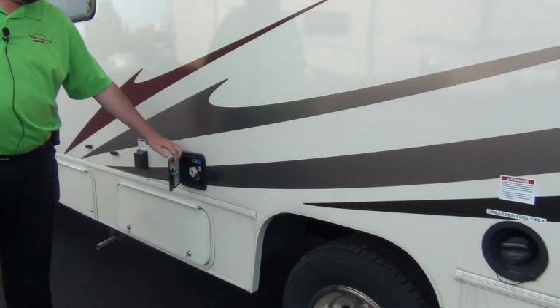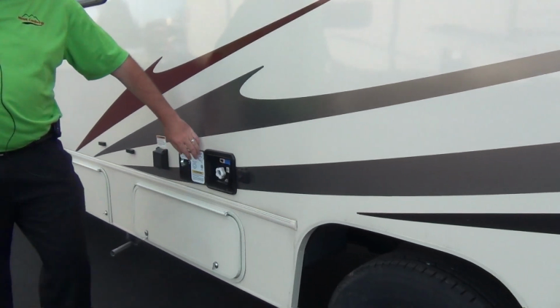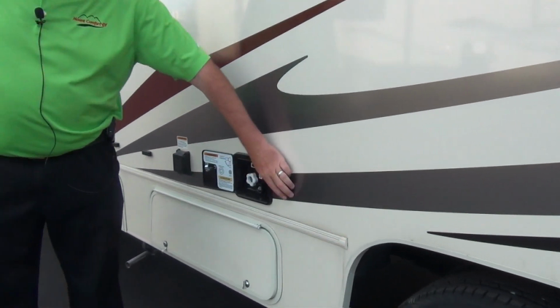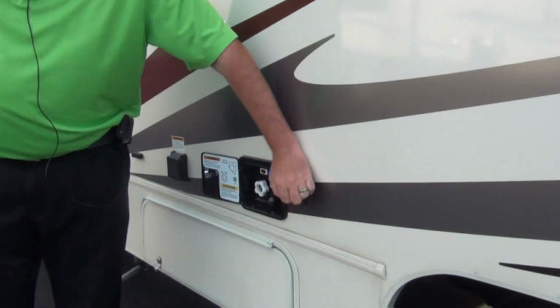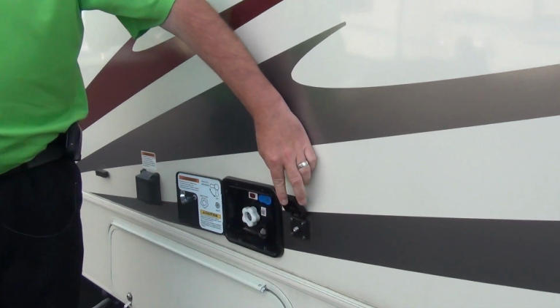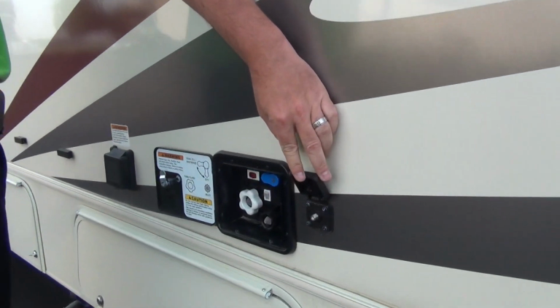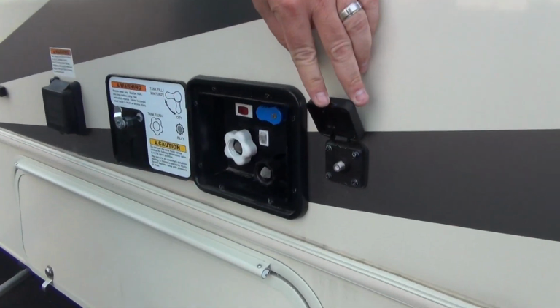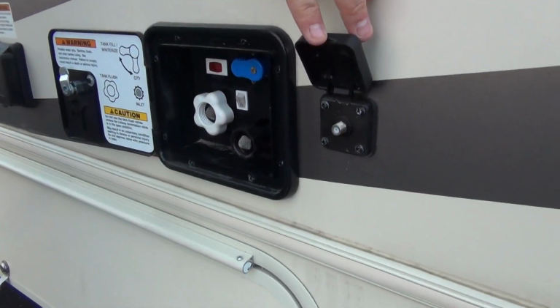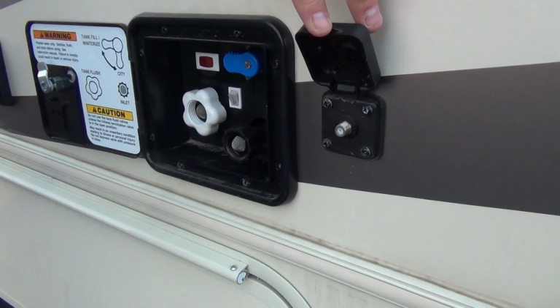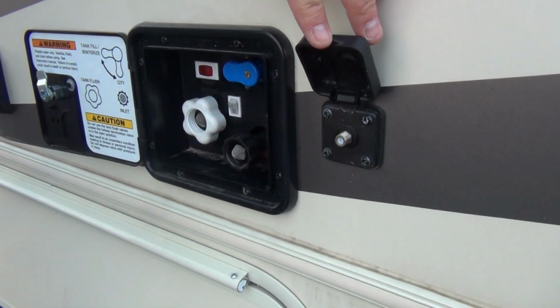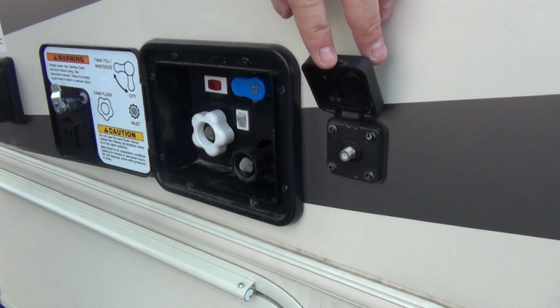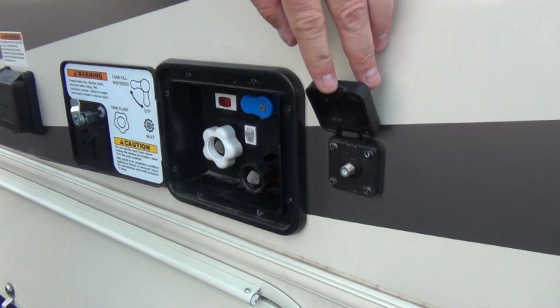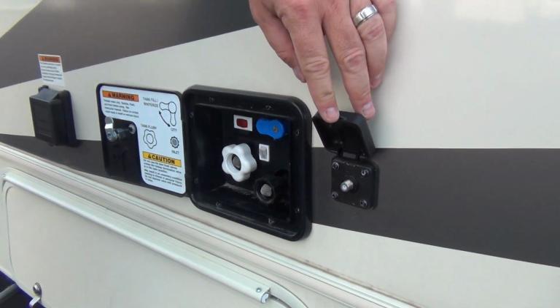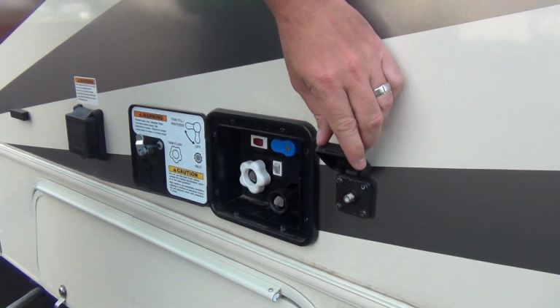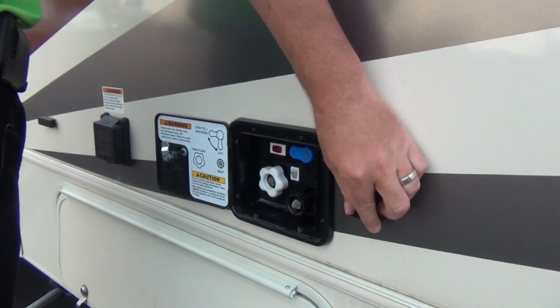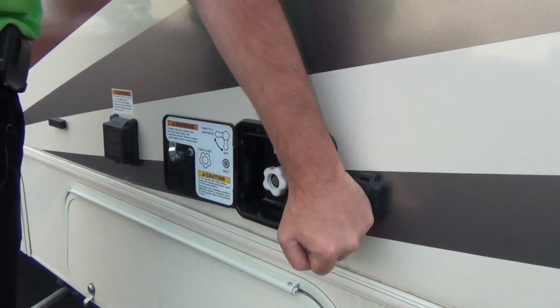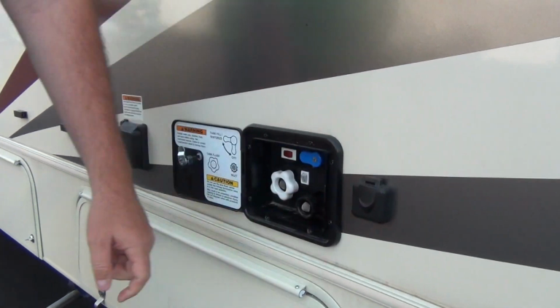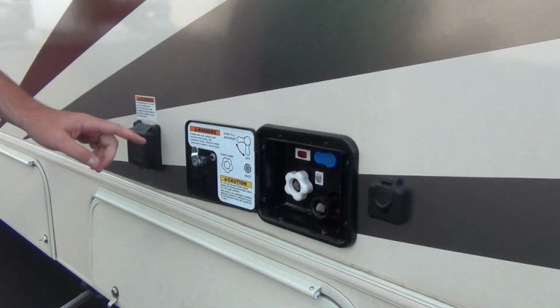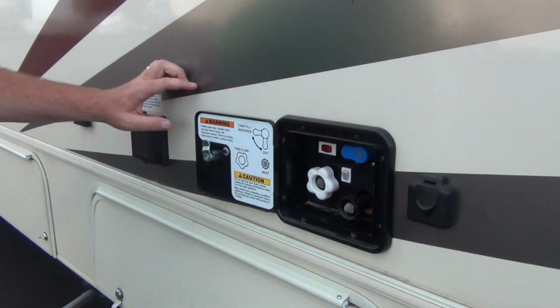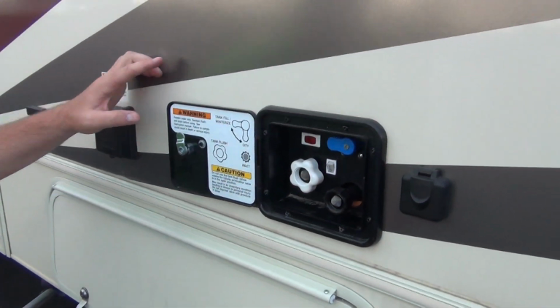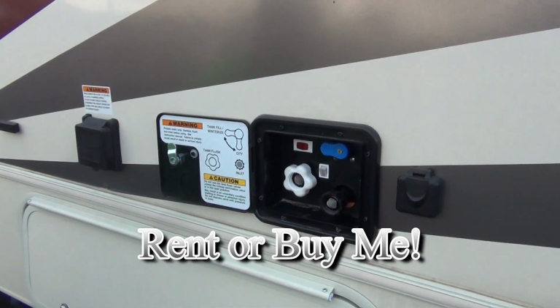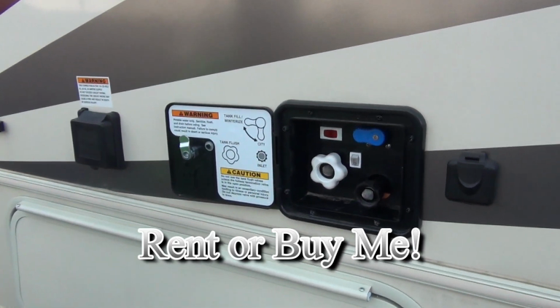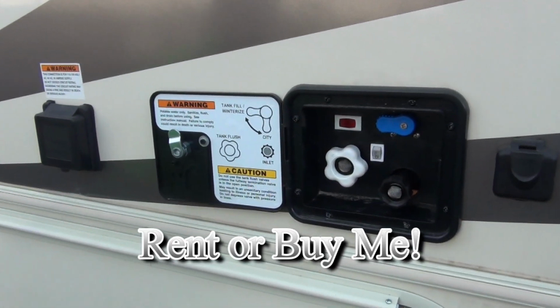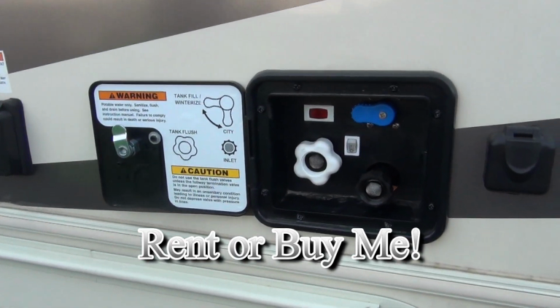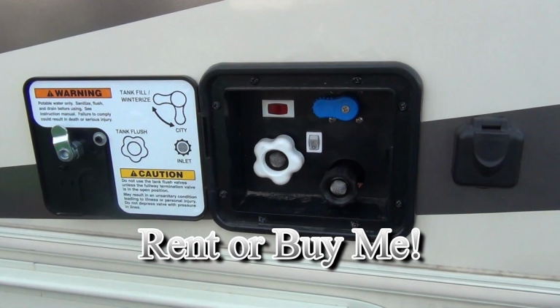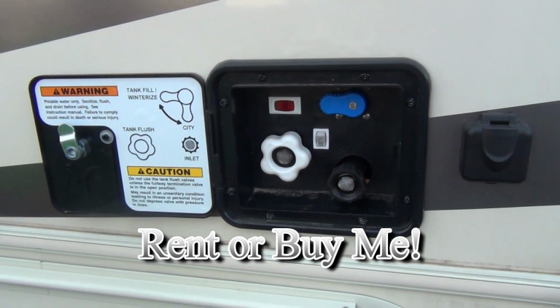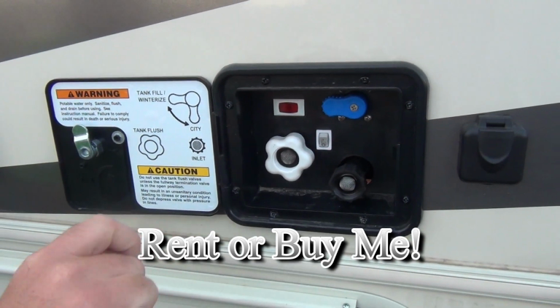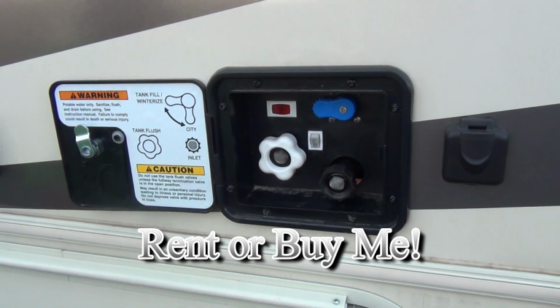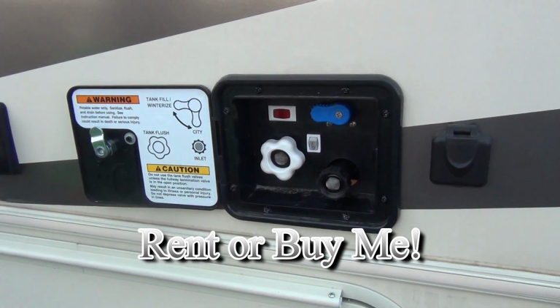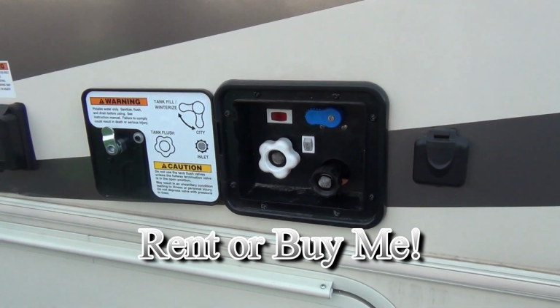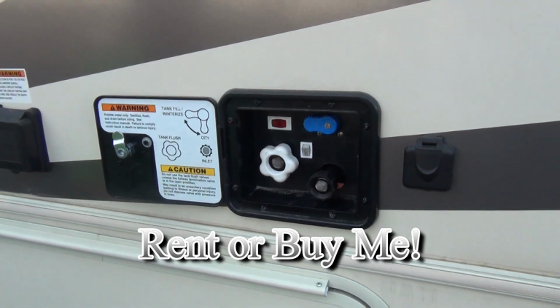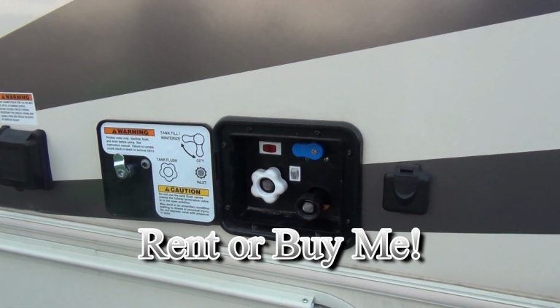Coming down the side here, we've got a cable TV hookup. We don't supply you with the wiring, but campgrounds will rent those to you or you can take your own. And then here's the city water and fresh water fills — it's just a matter of turning that blue knob and filling the correct tank.